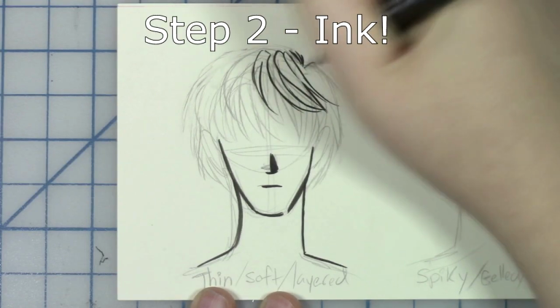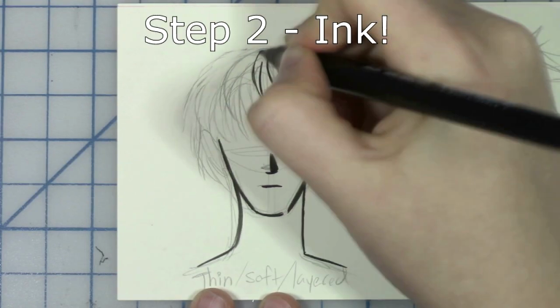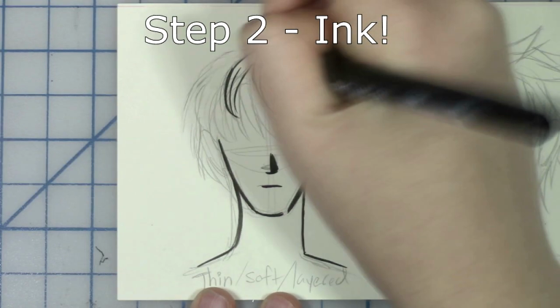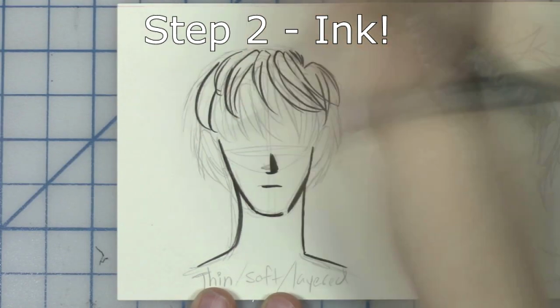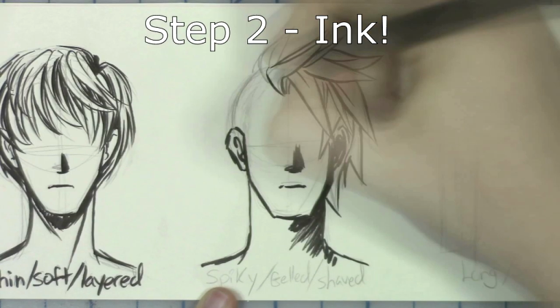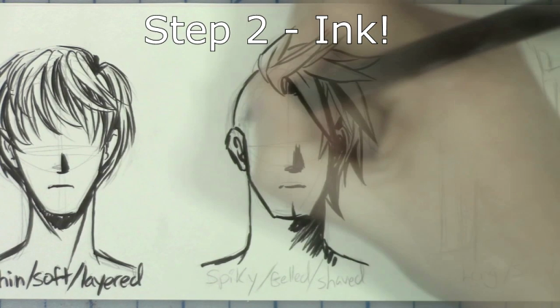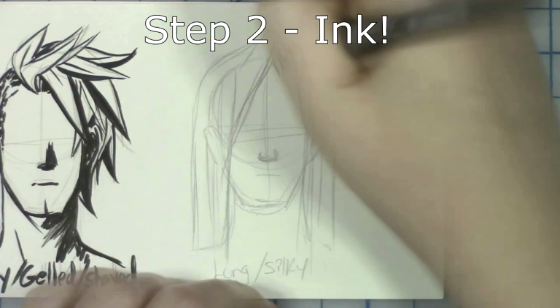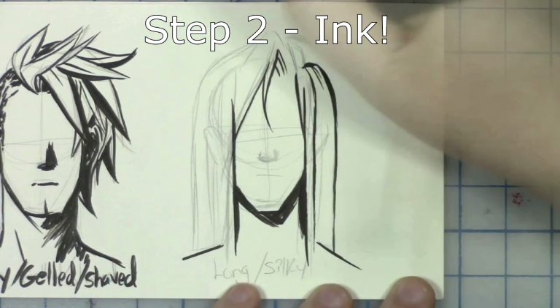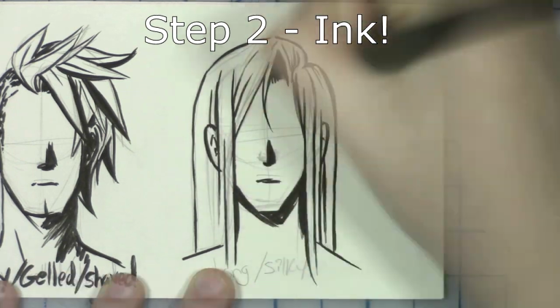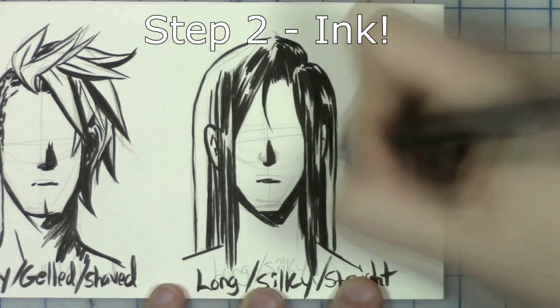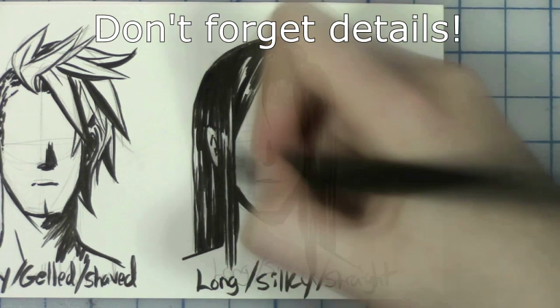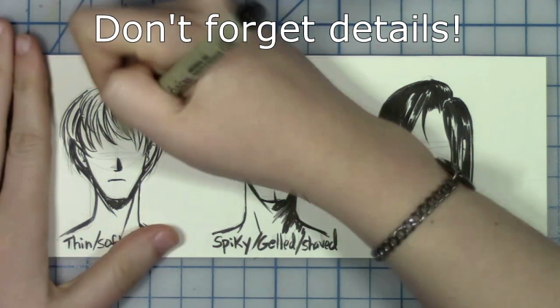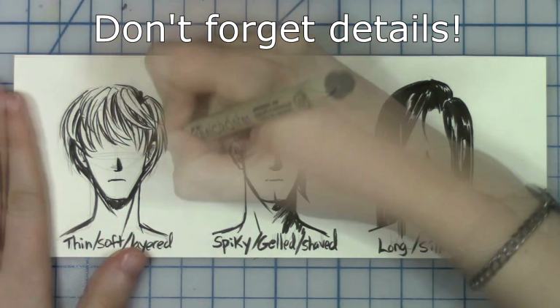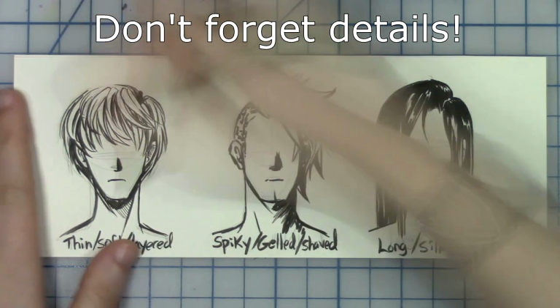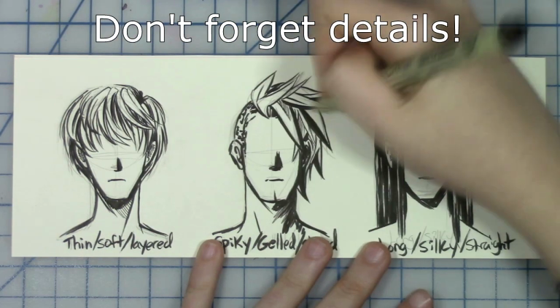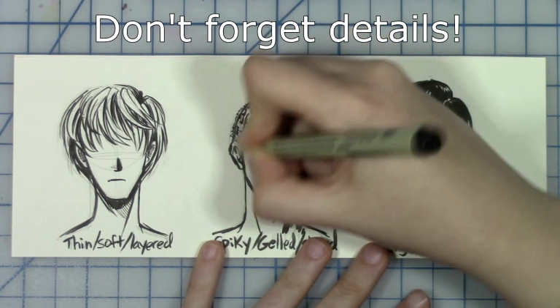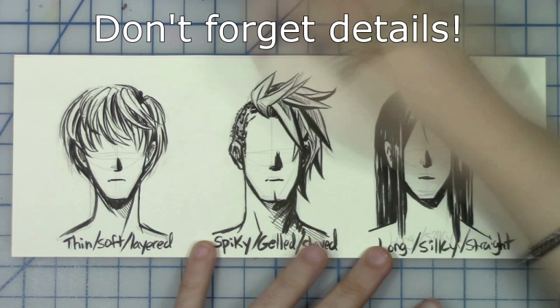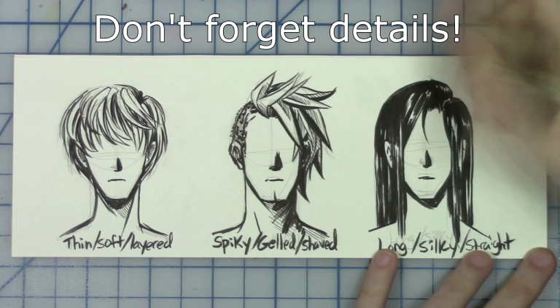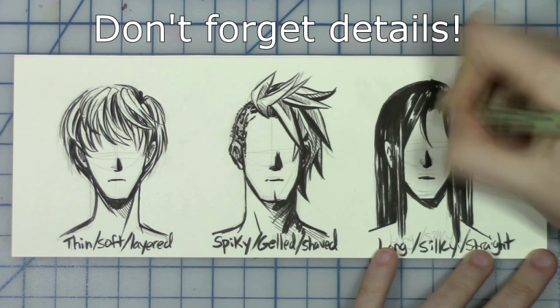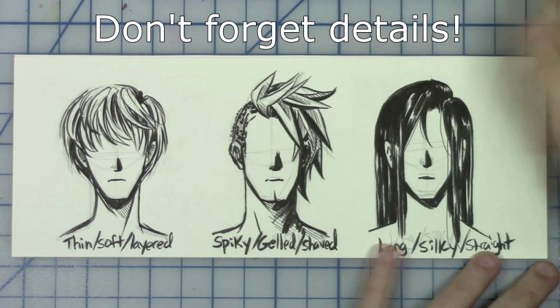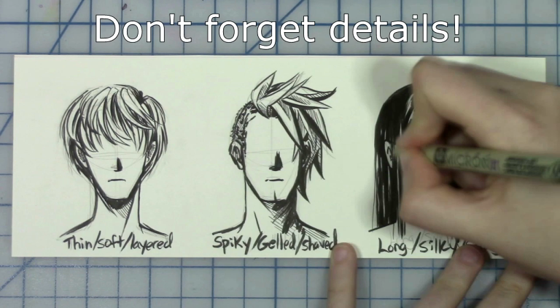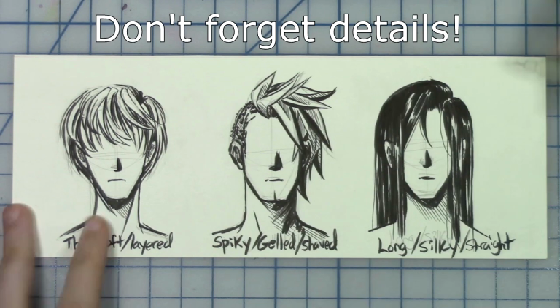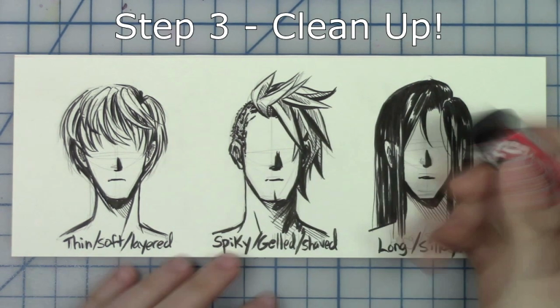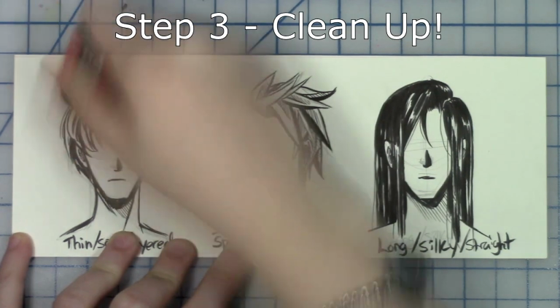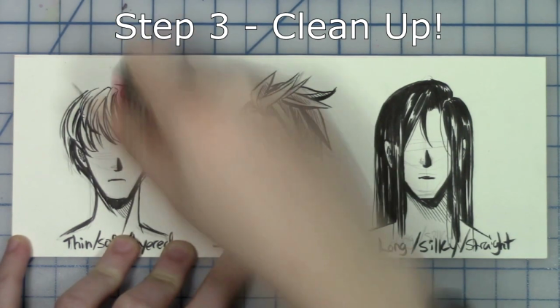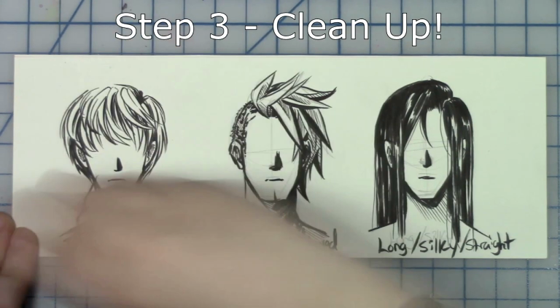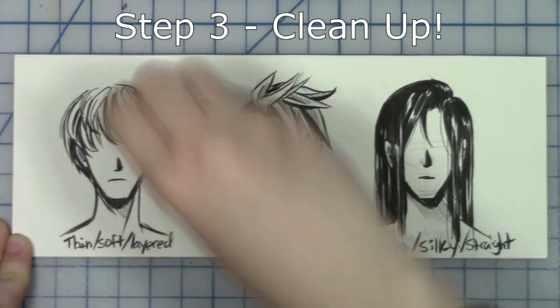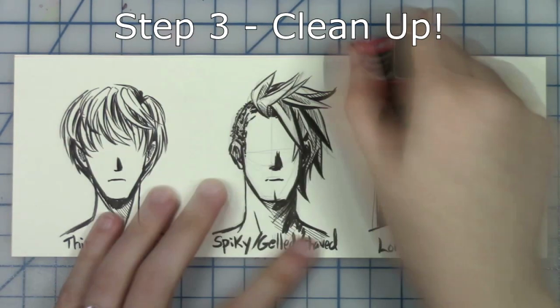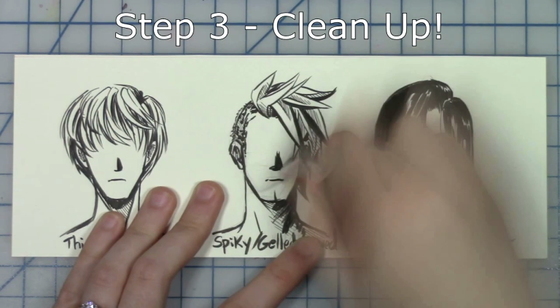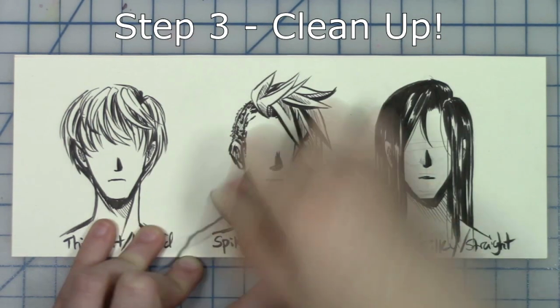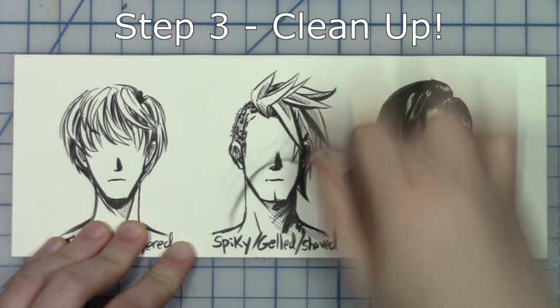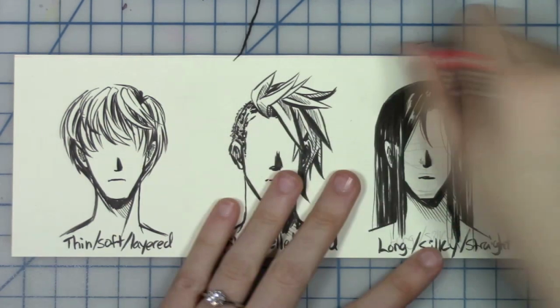Step two is inking so be sure to taper those lines. Line thickness affects texture and so do hair shines. Once you let the ink set it's time to erase your guidelines and you're all done.